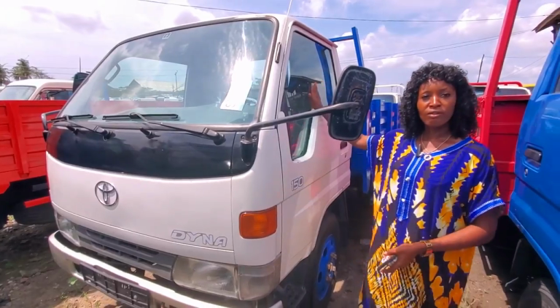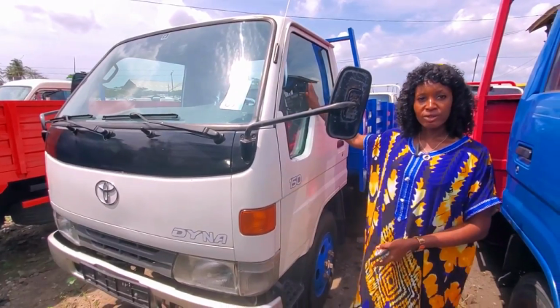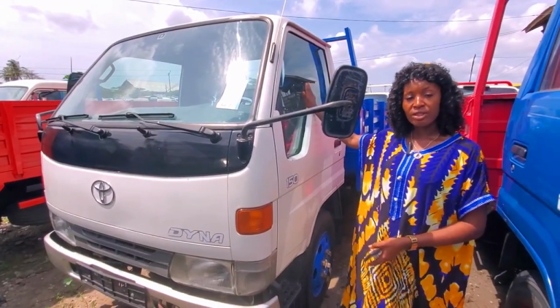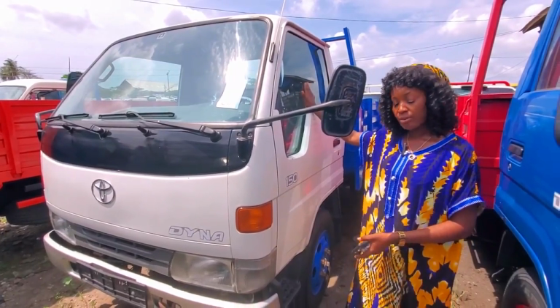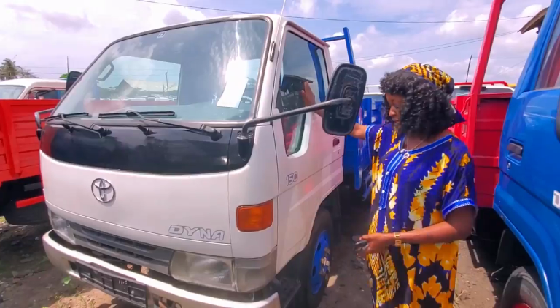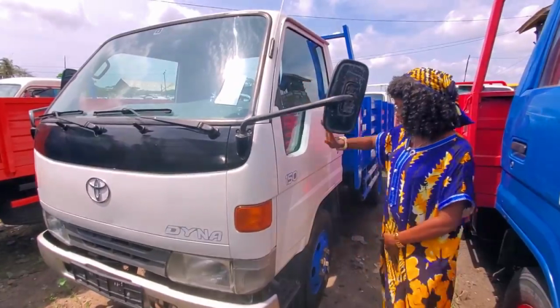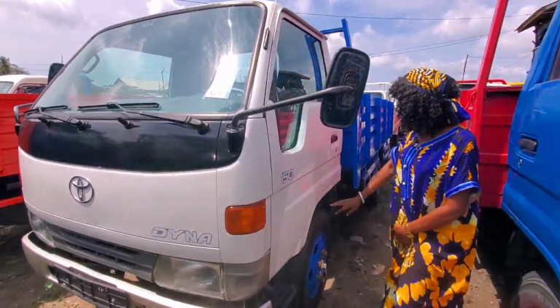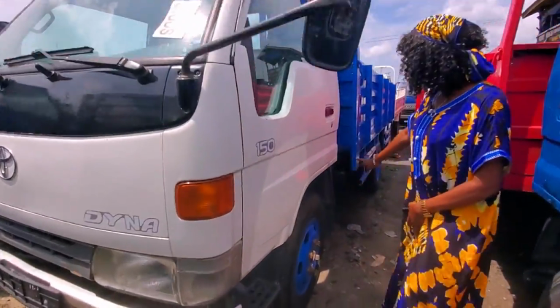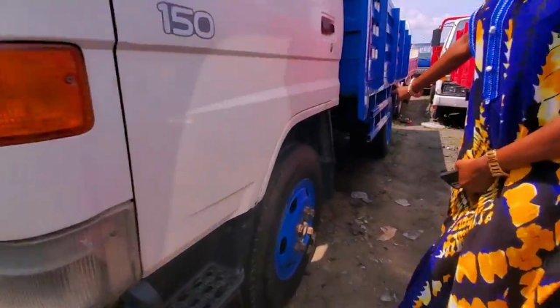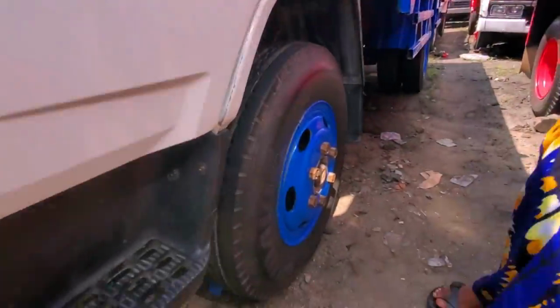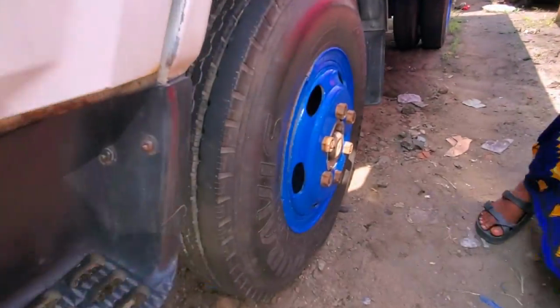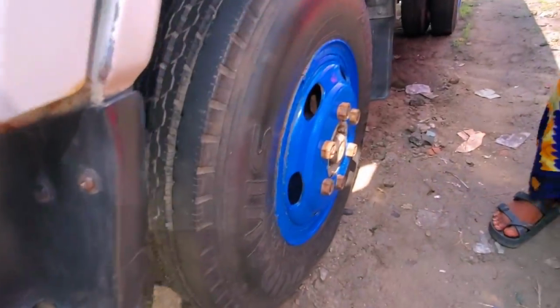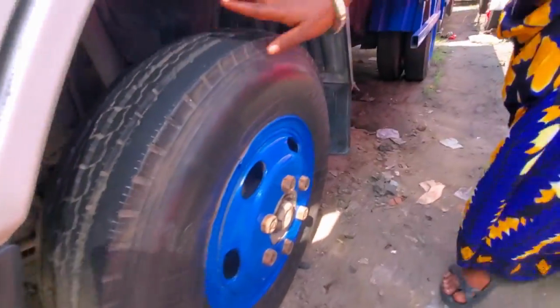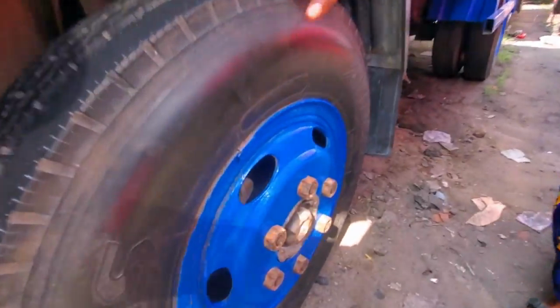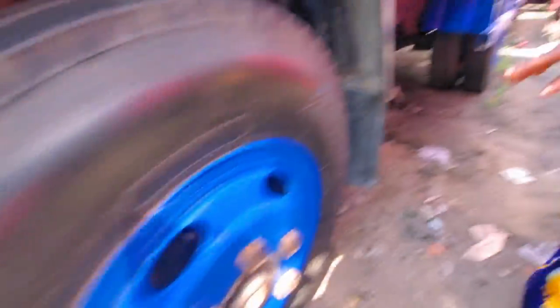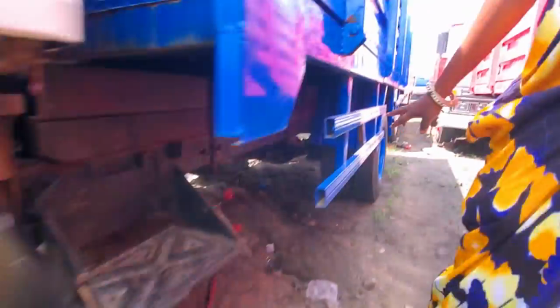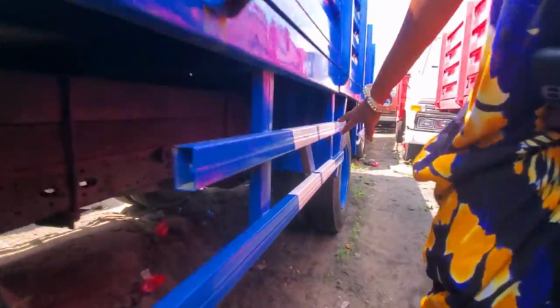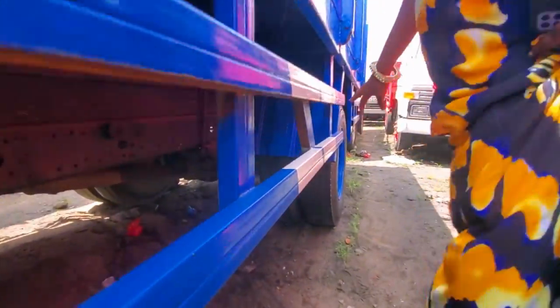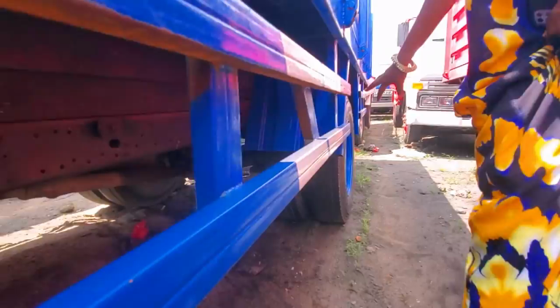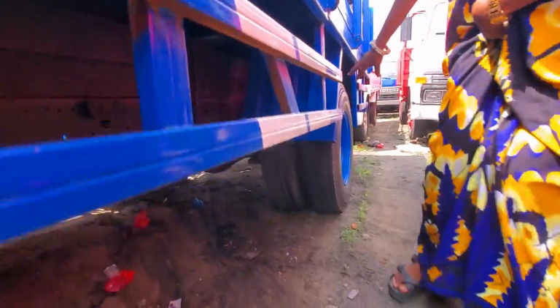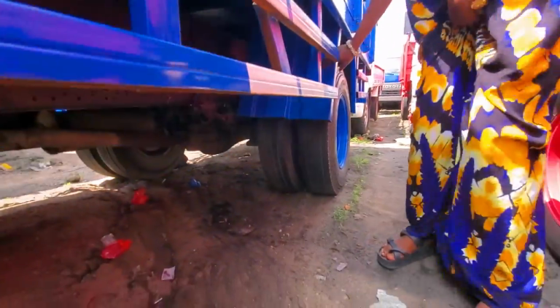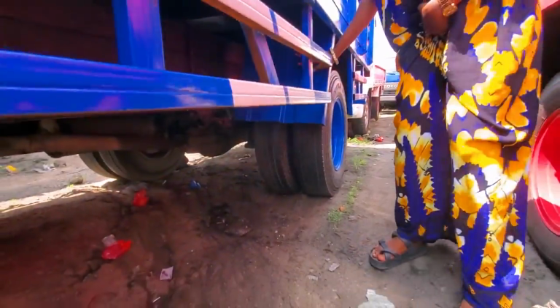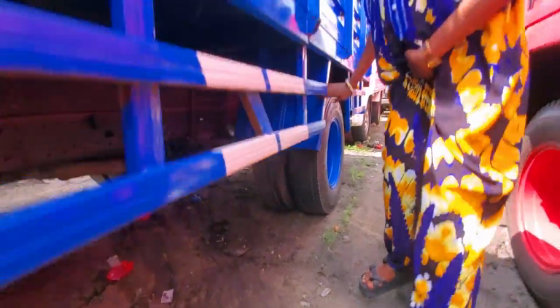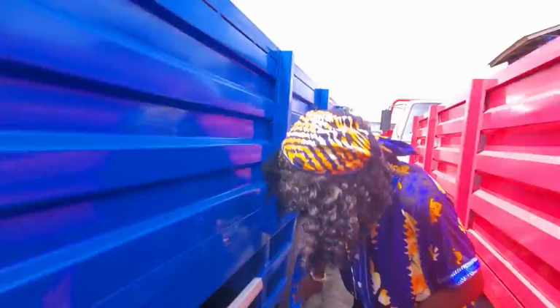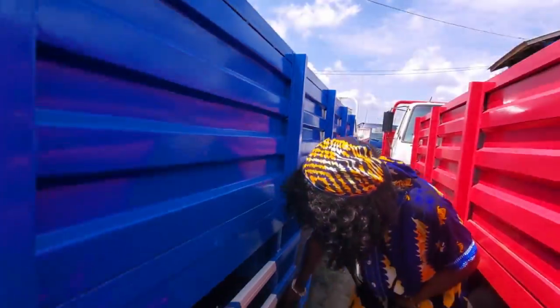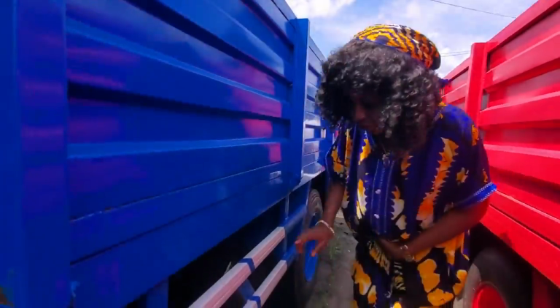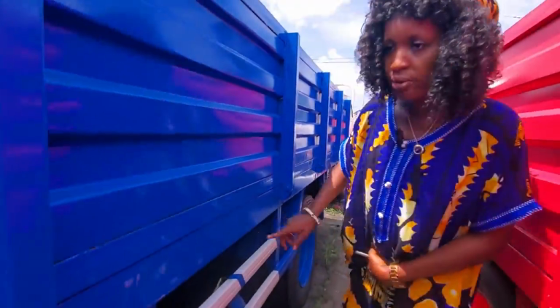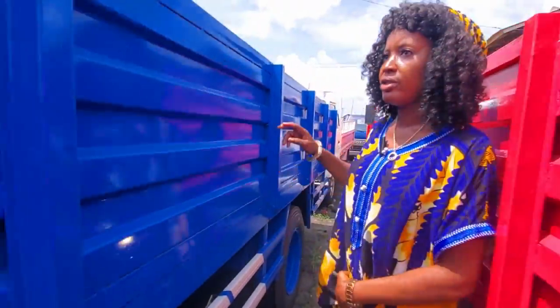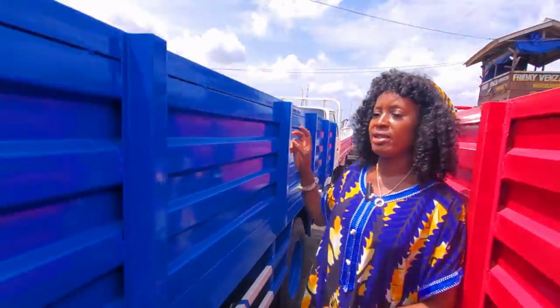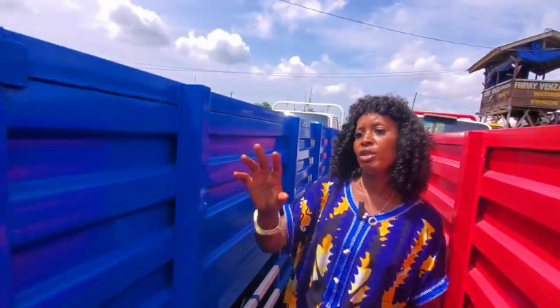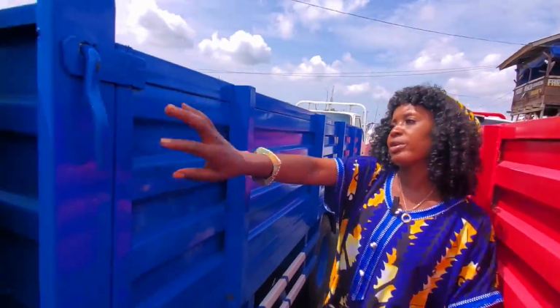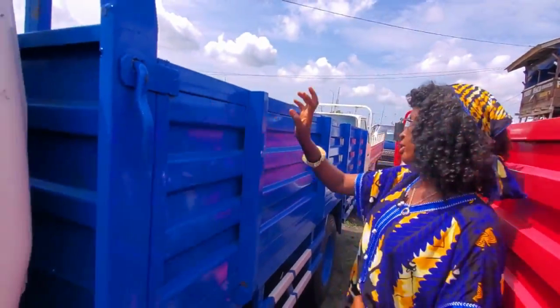Look at the tires — six tires, two at the front, four at the back. Look at the bucket — it's long. The price is six million eight.